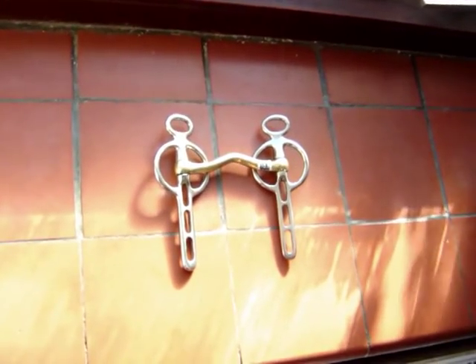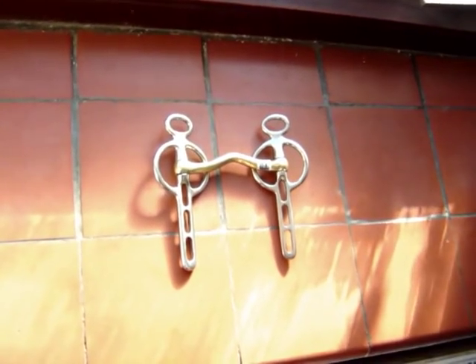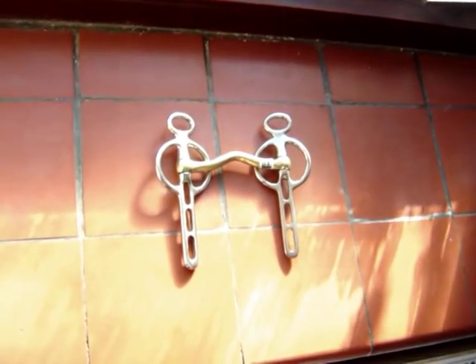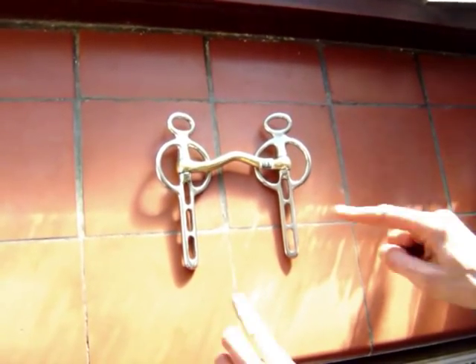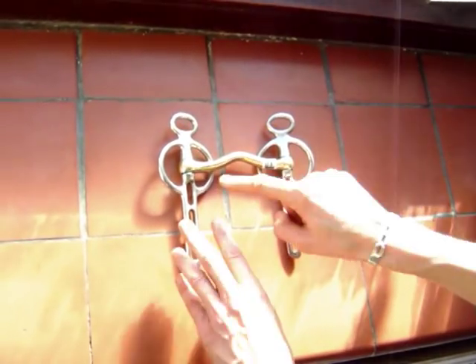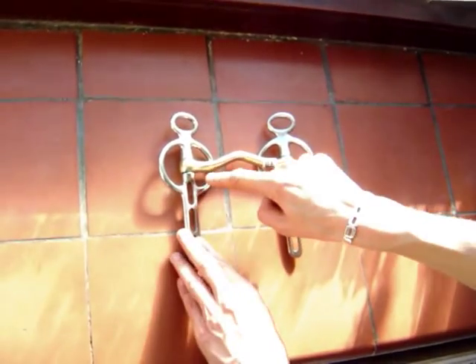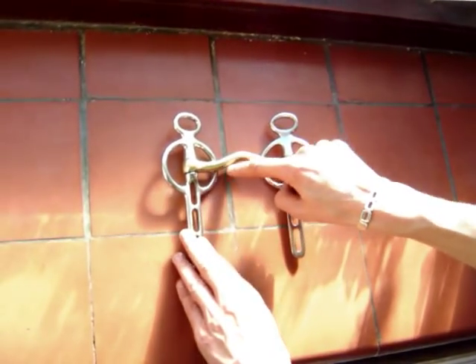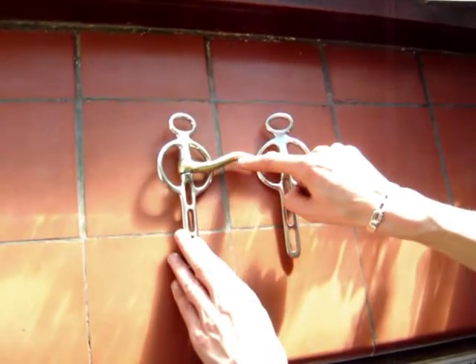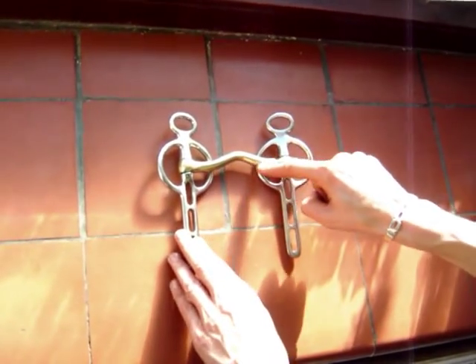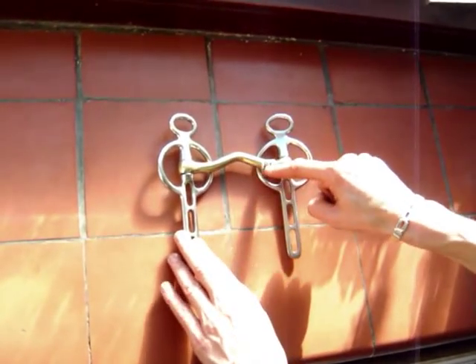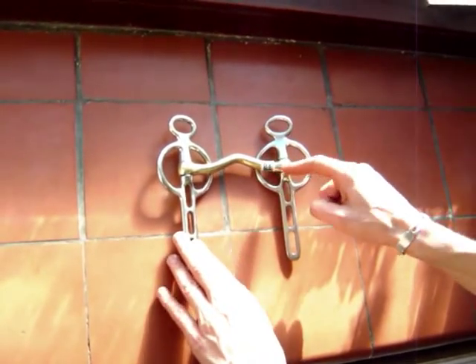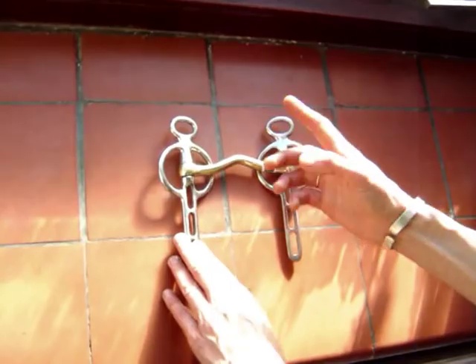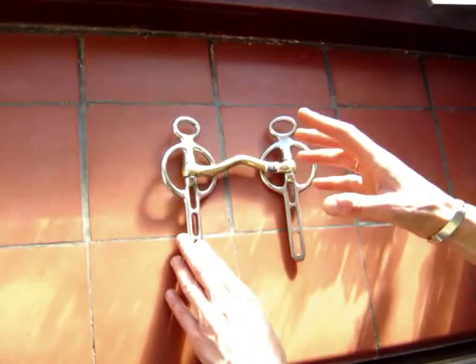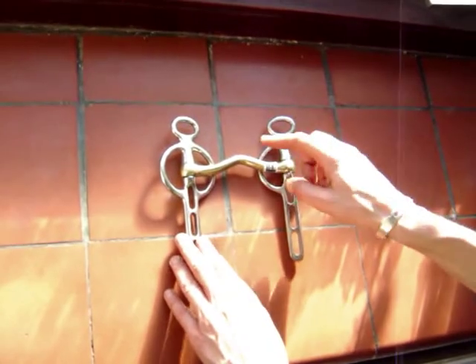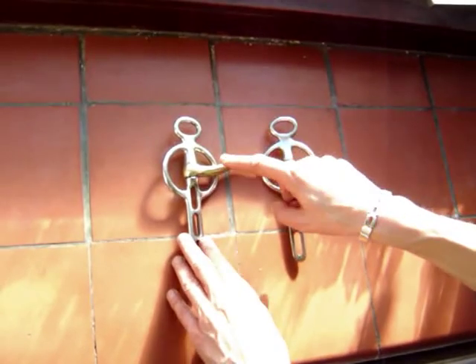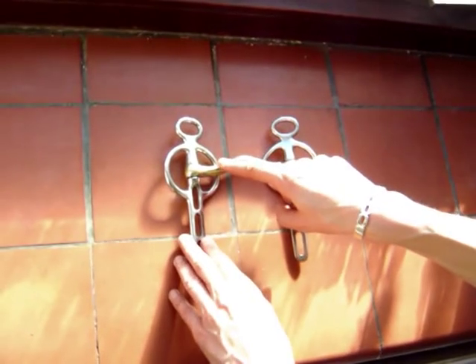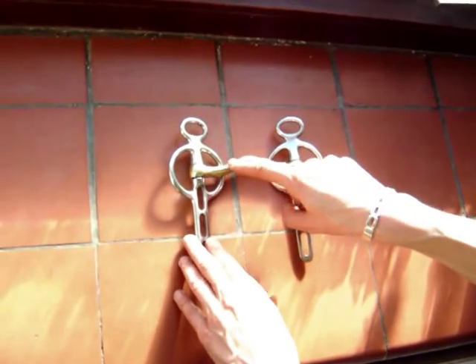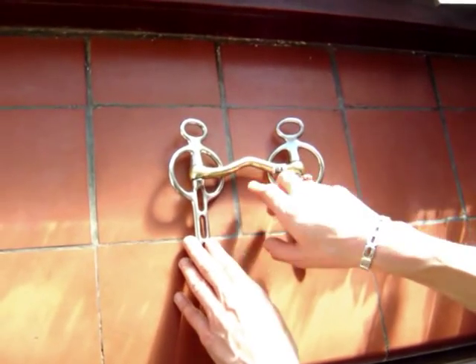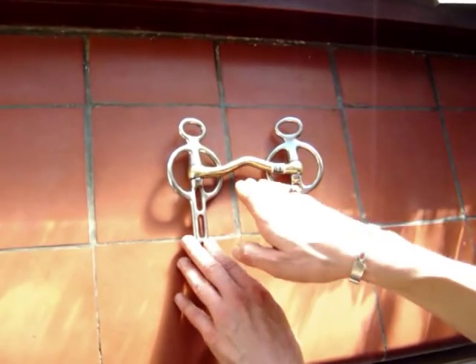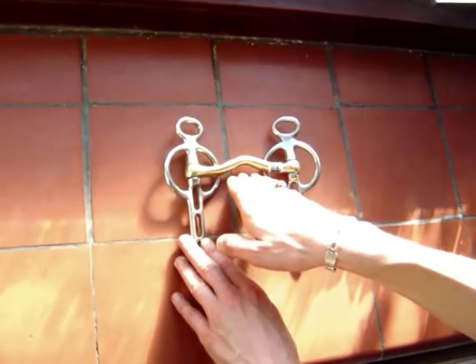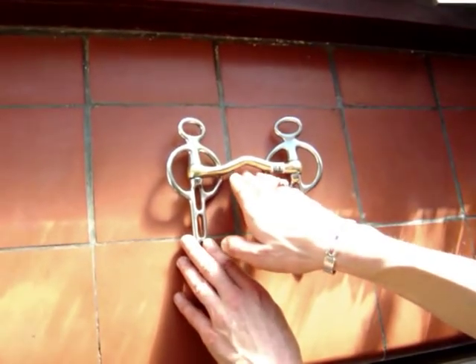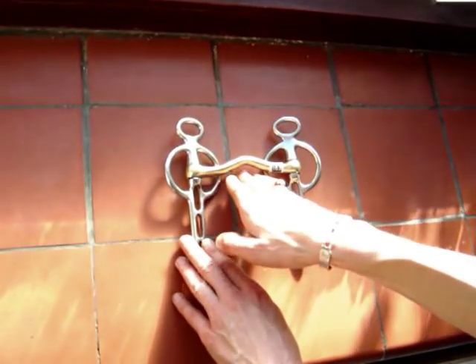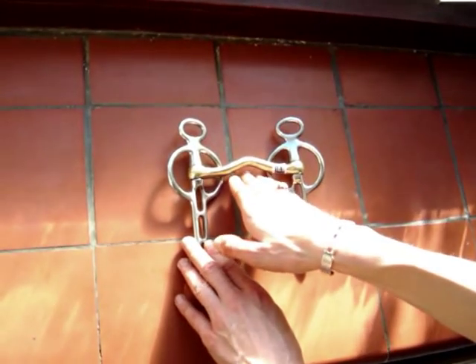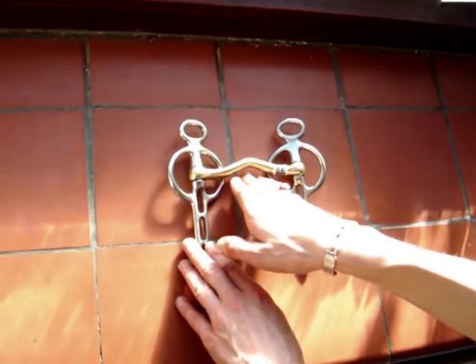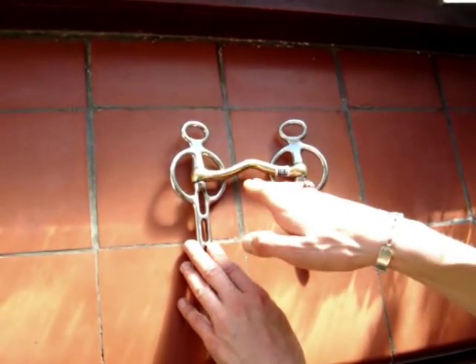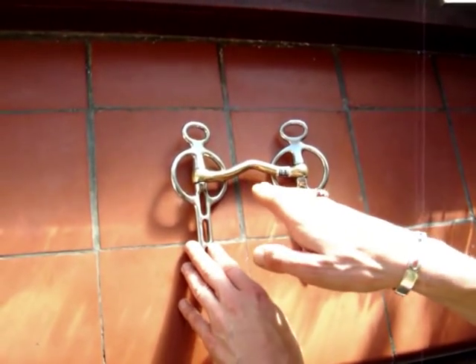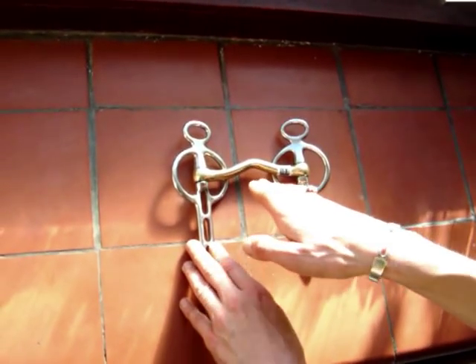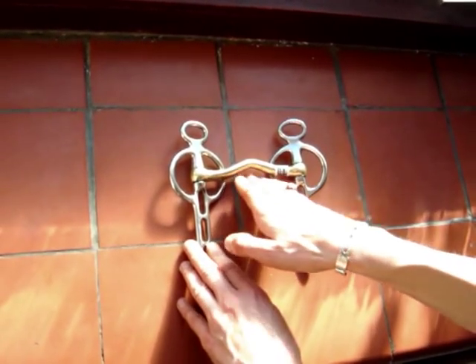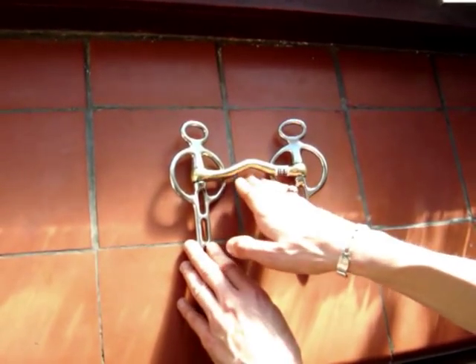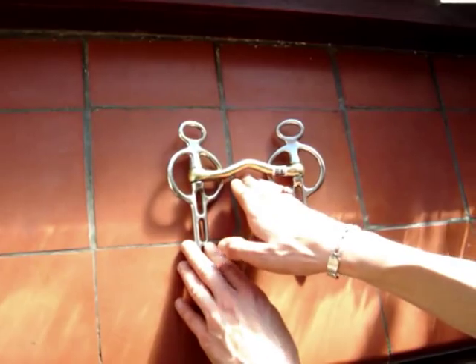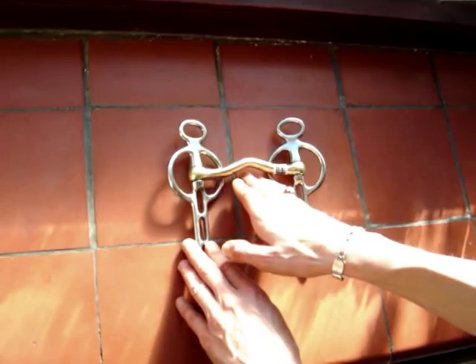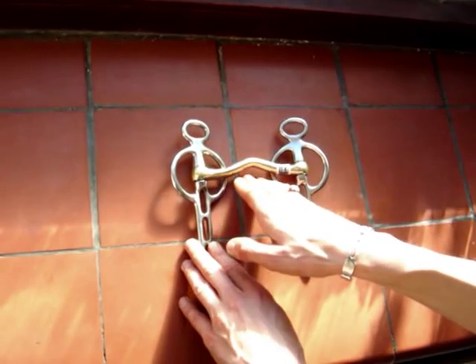This is a Liverpool bit with a low or soft port. The low port relieves pressure on the tongue, but at the same time it still gives you the same action as a straight bar Liverpool.